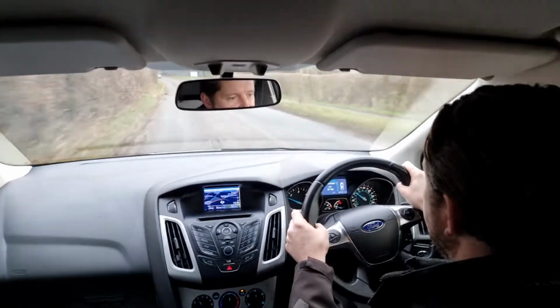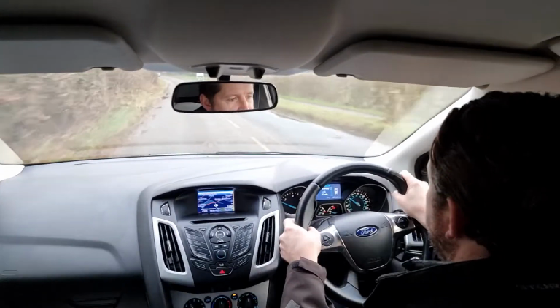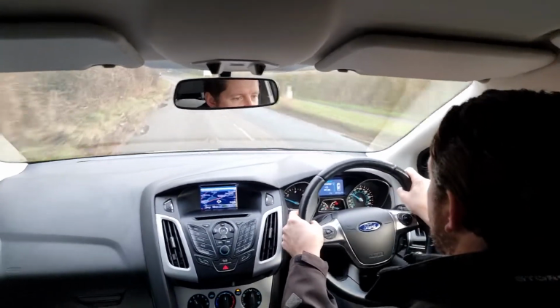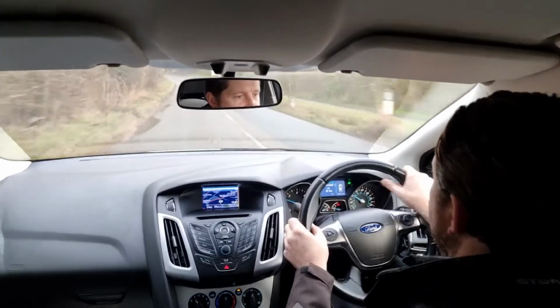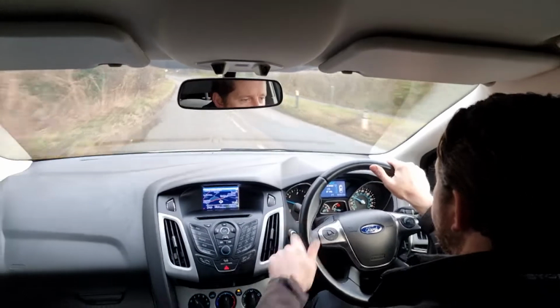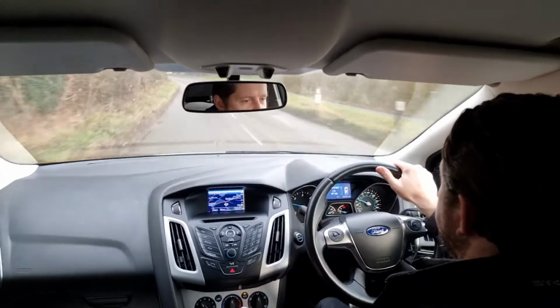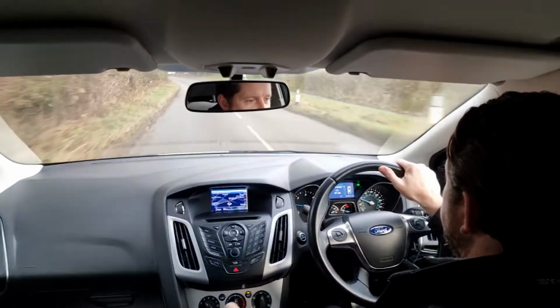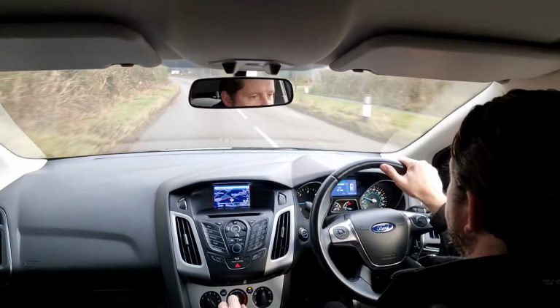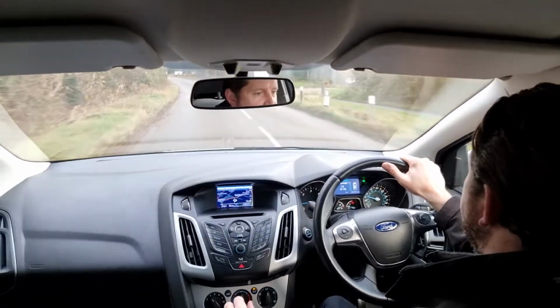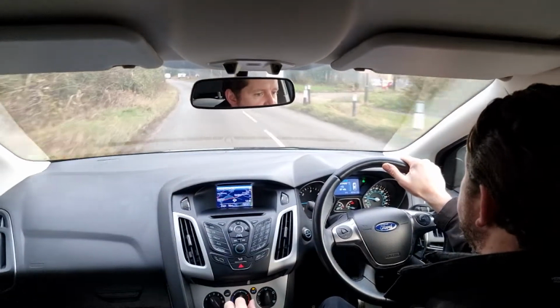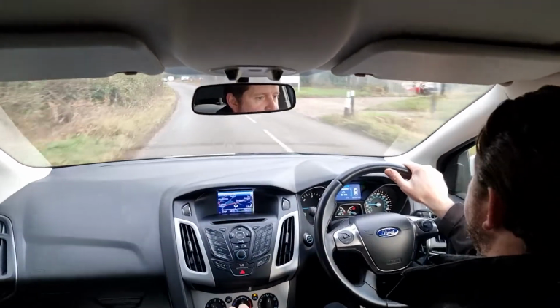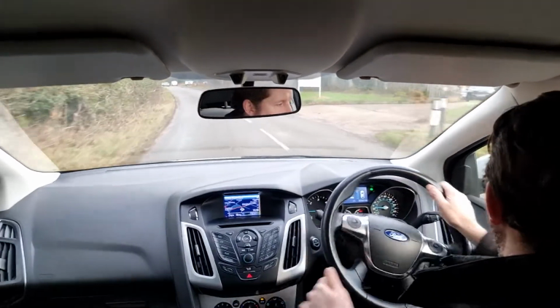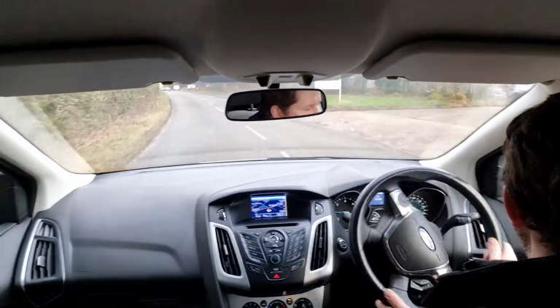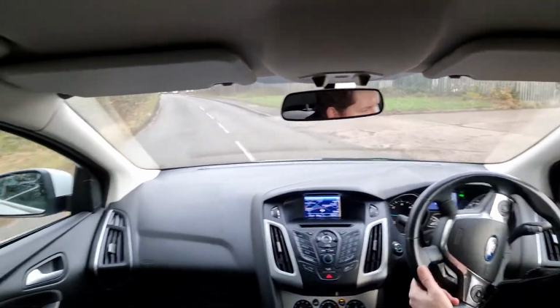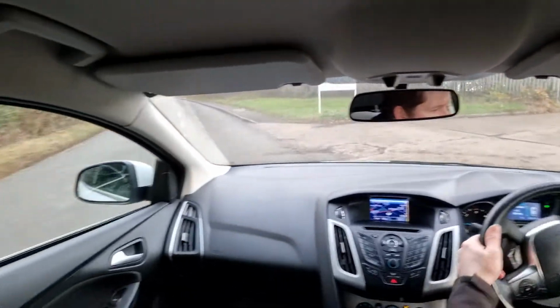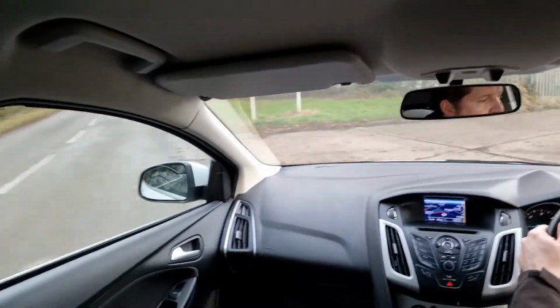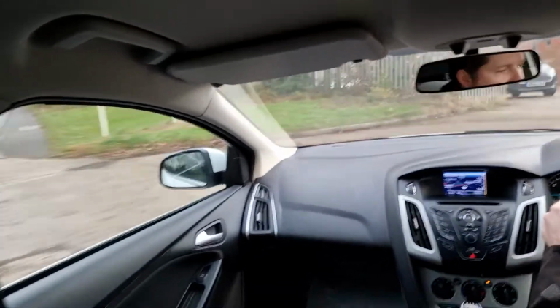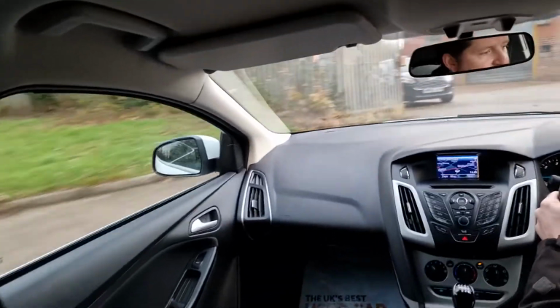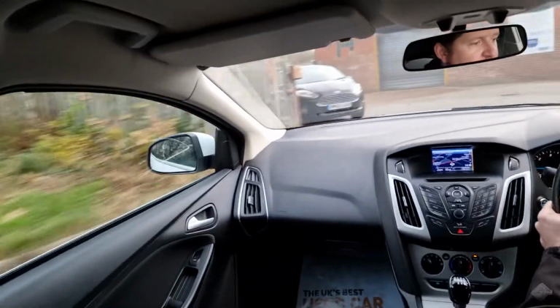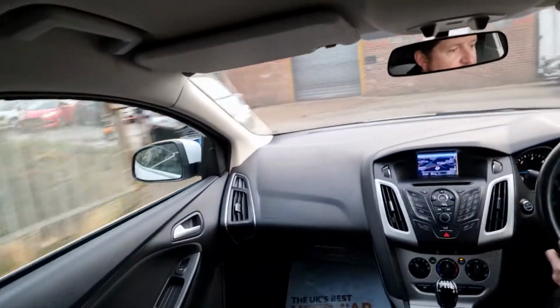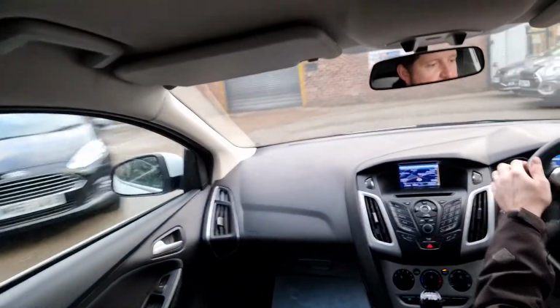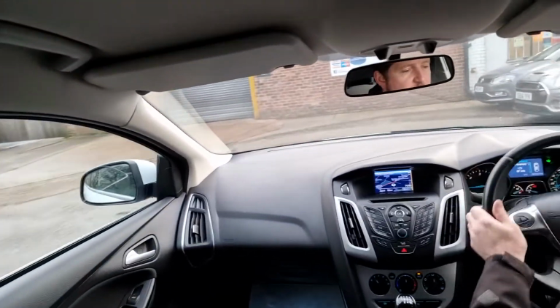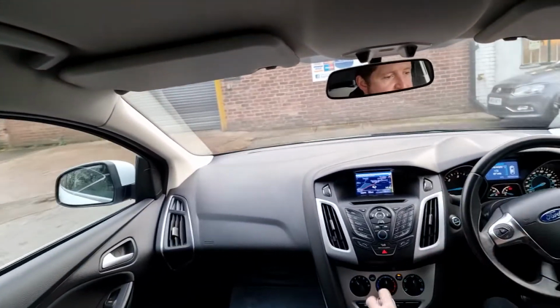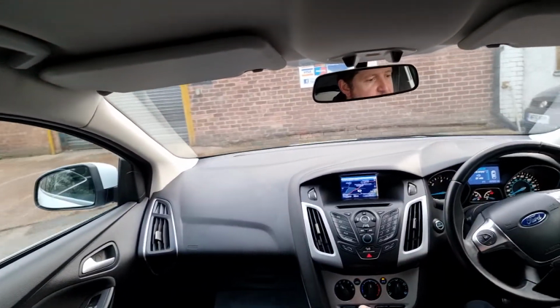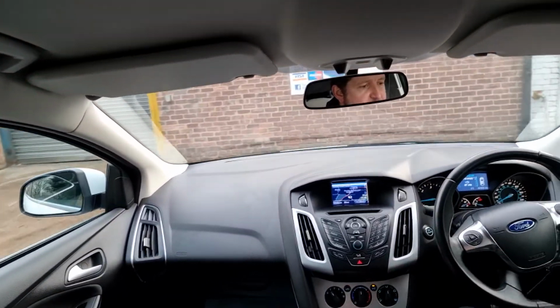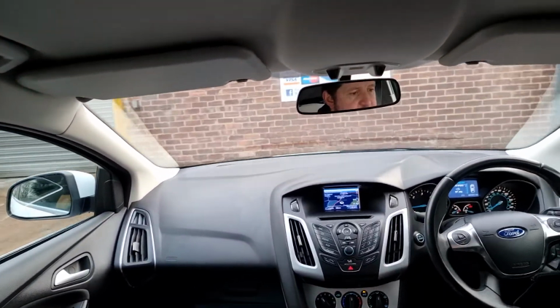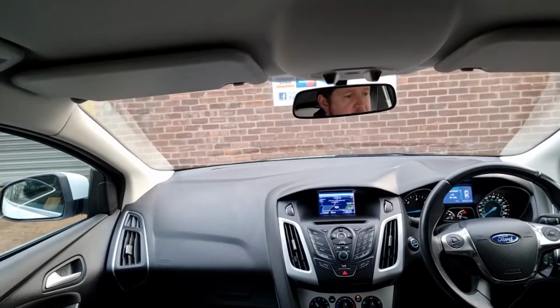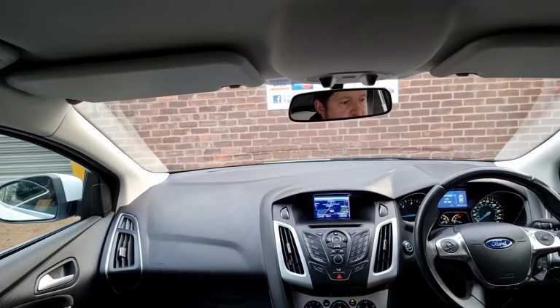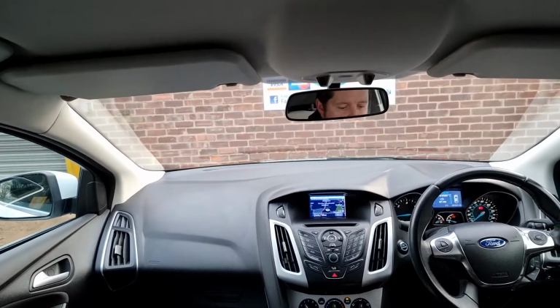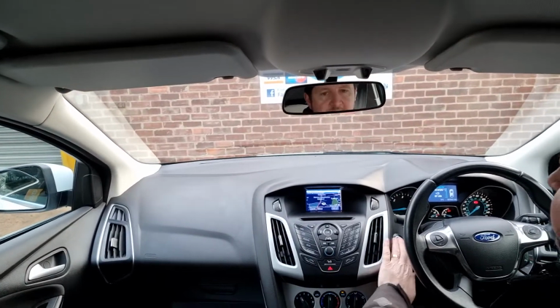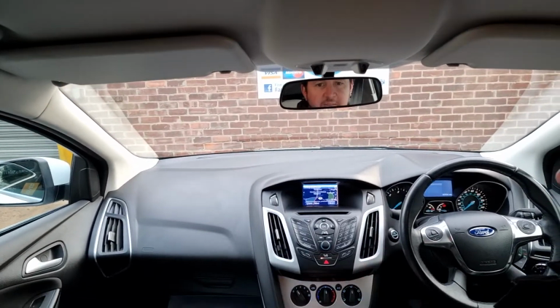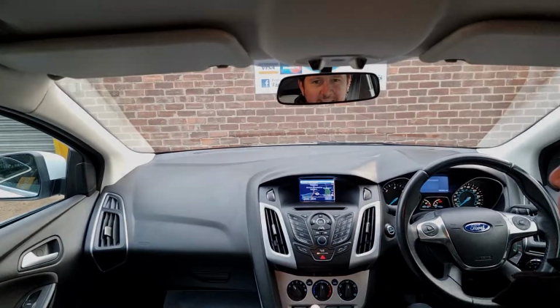You can see it's a great car that drives superbly. And here we are back at Hi Auto. Thank you for watching — I hope that's been useful for you. Take care, bye for now.